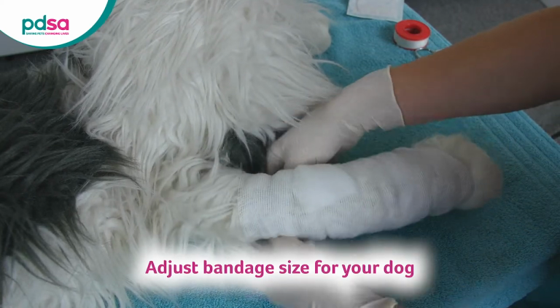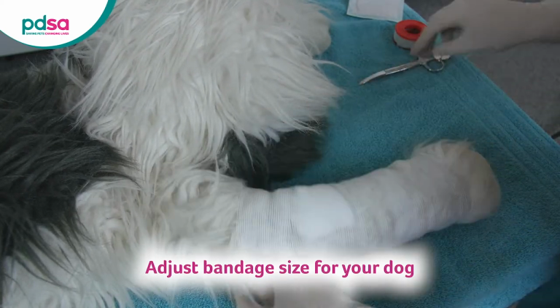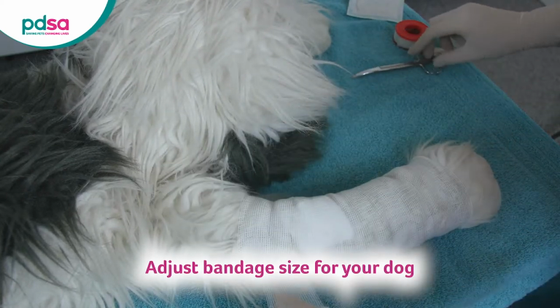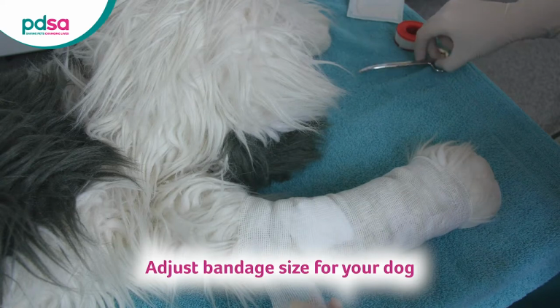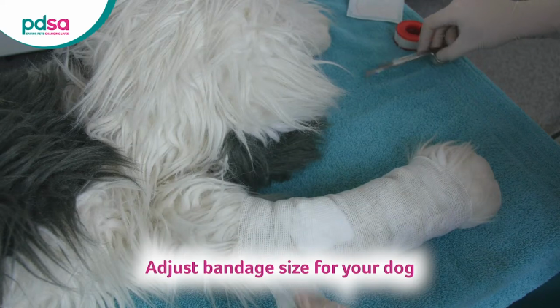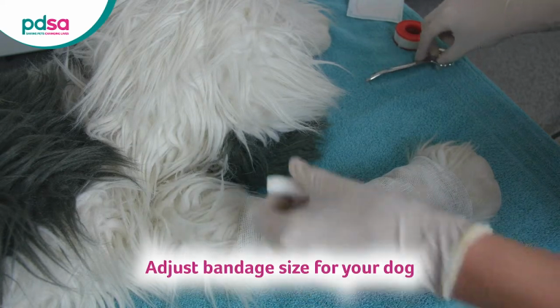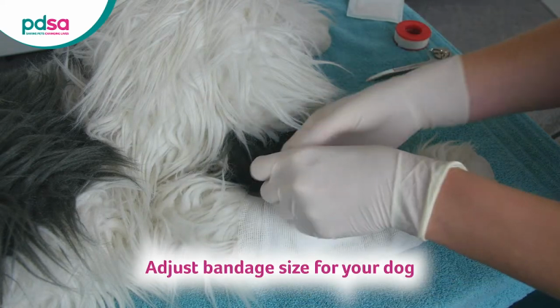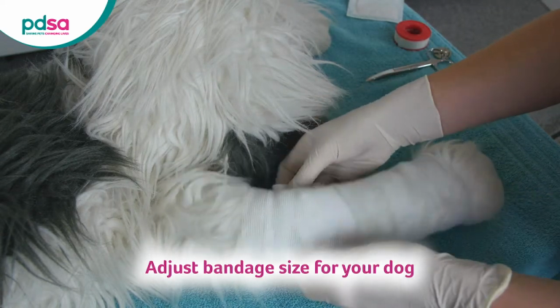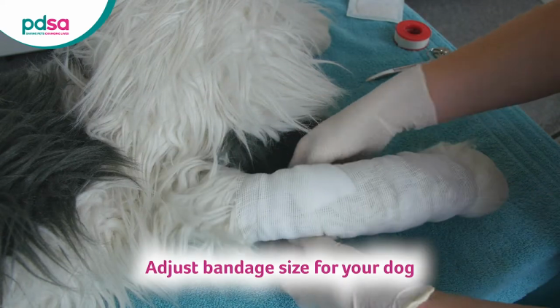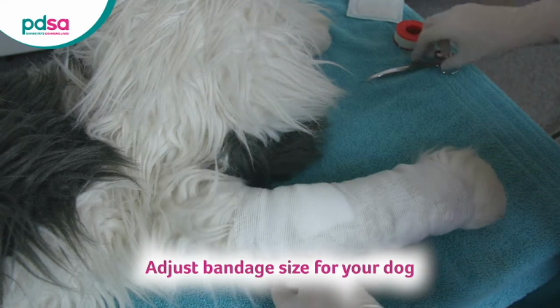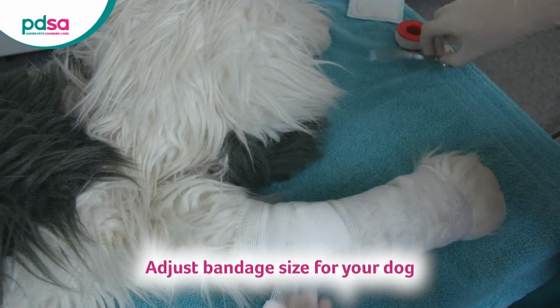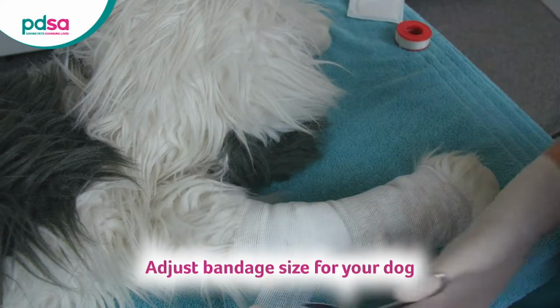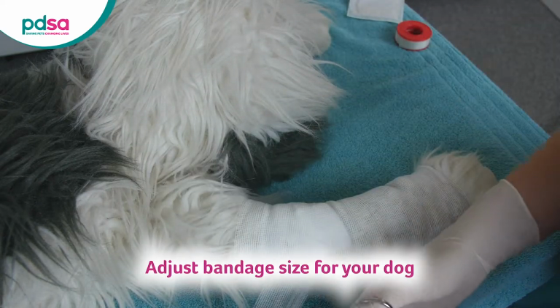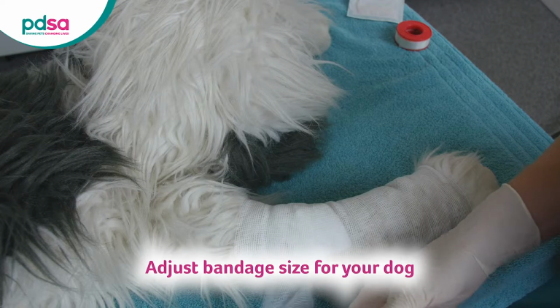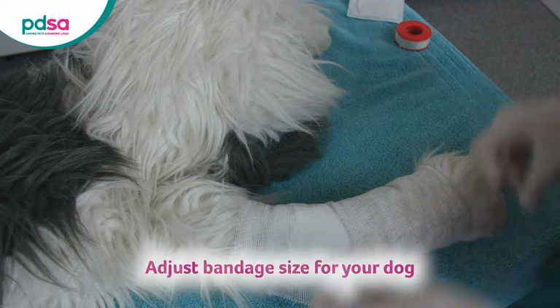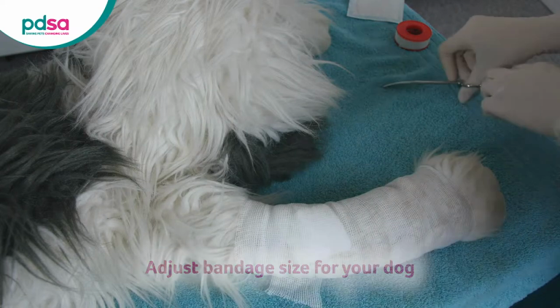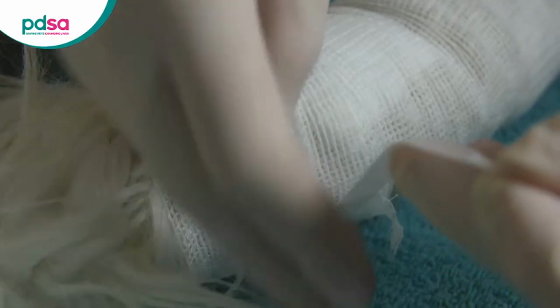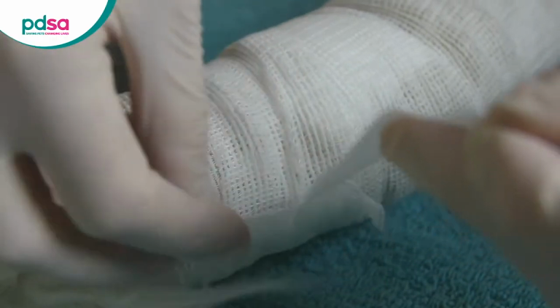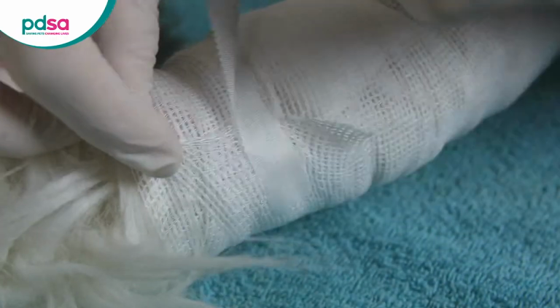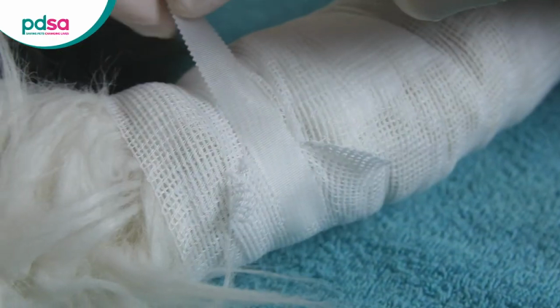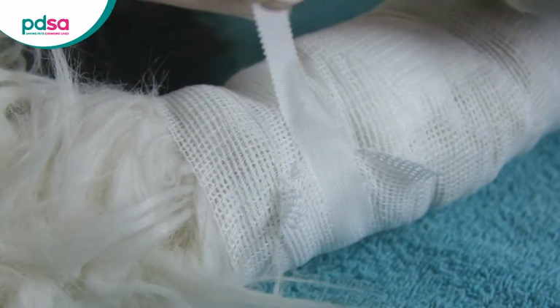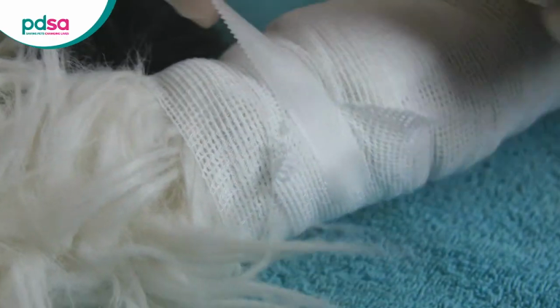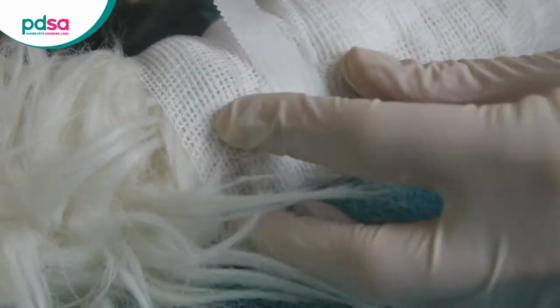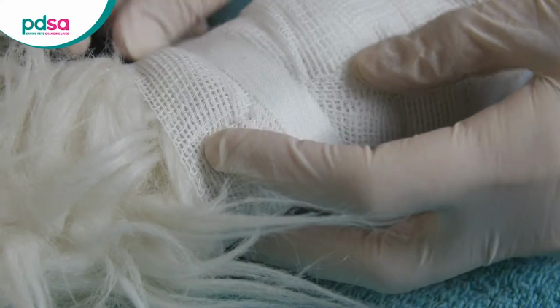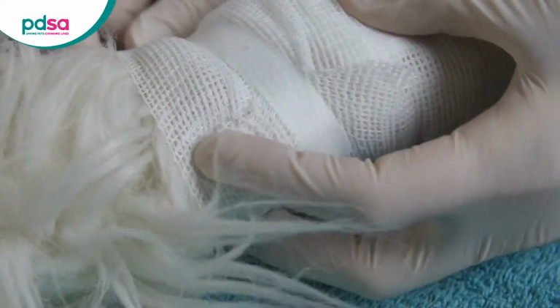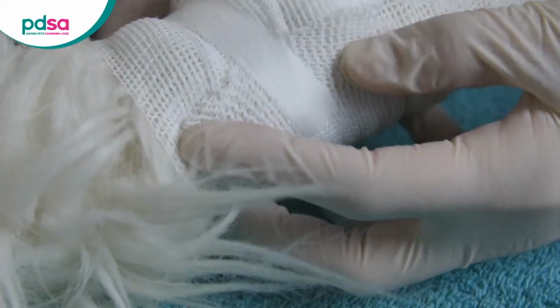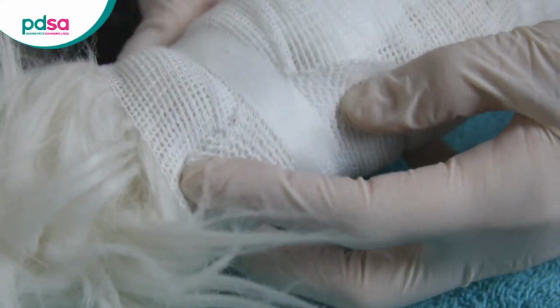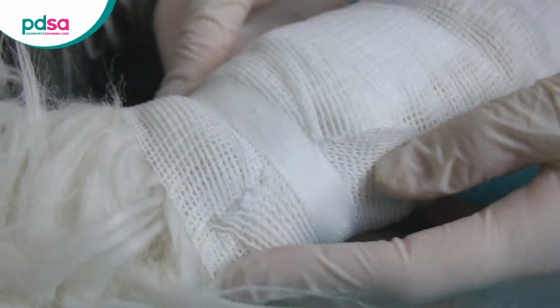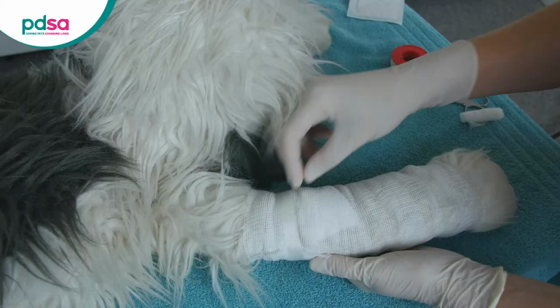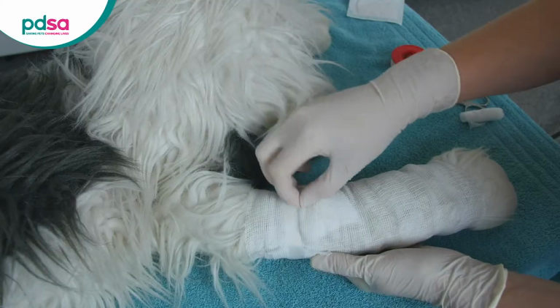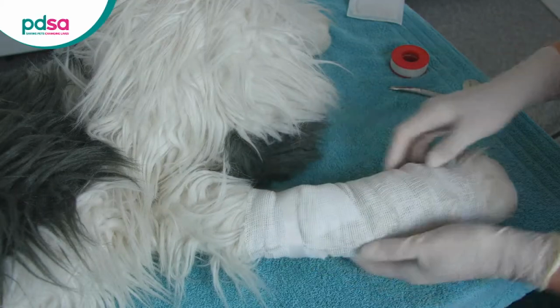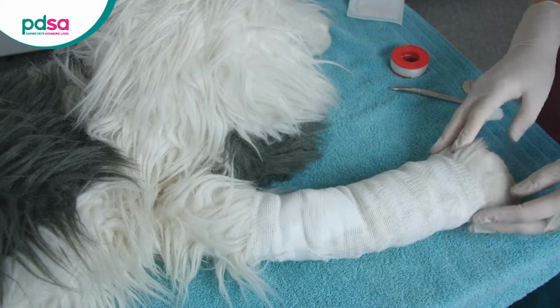When you get to the top, keep wrapping the bandage a few times, heading back down the leg for extra grip. Cut off any excess bandage and secure the end with a bit of tape. This temporary bandage should protect the wound while you get your pet to the vet.